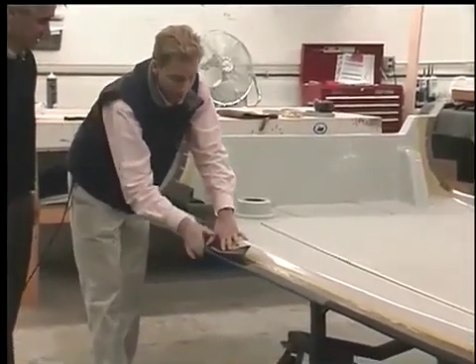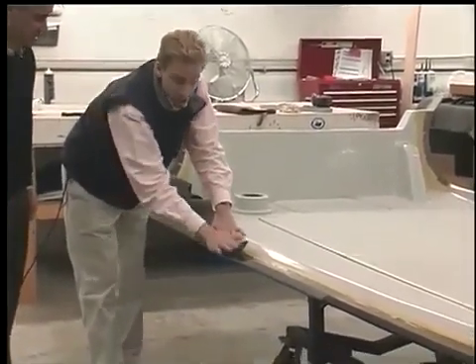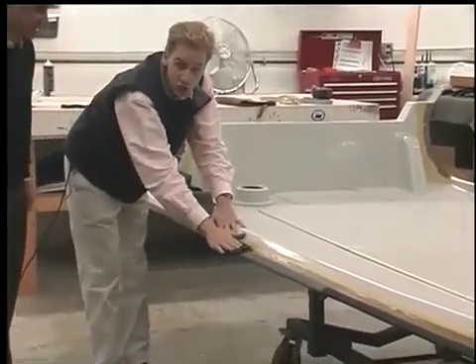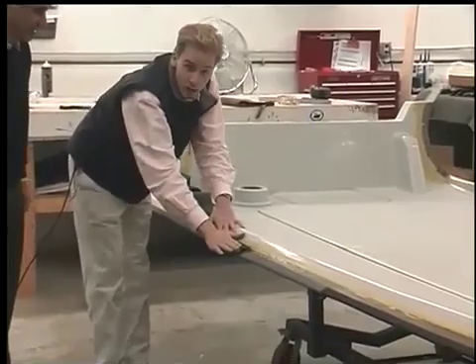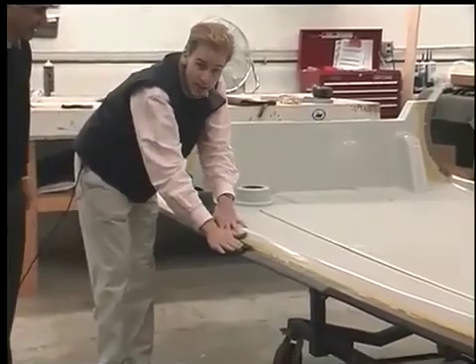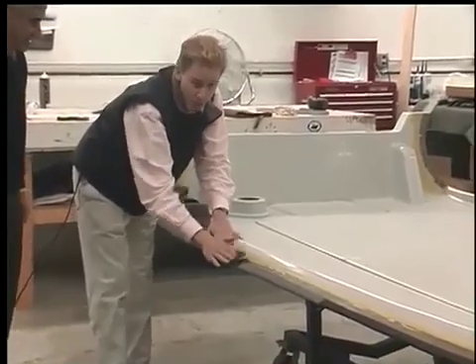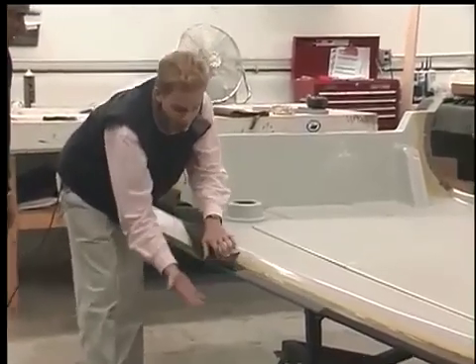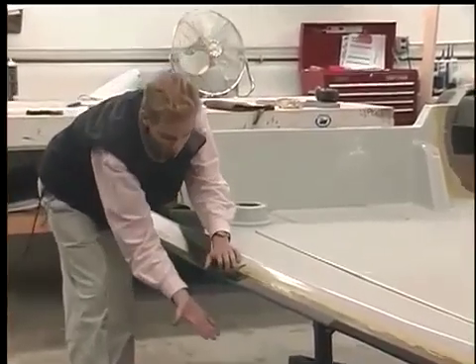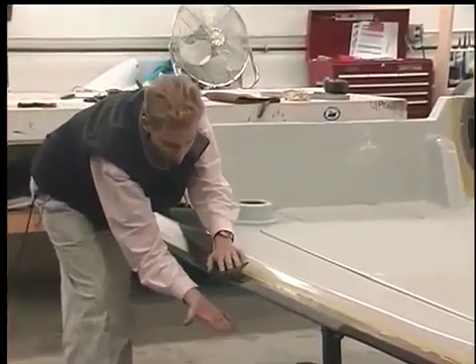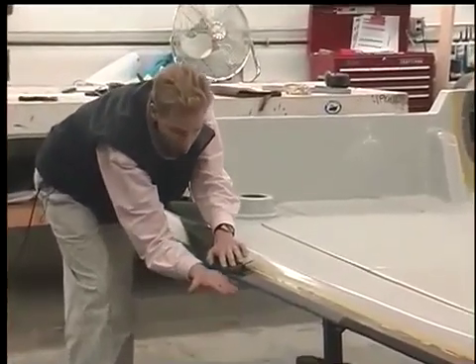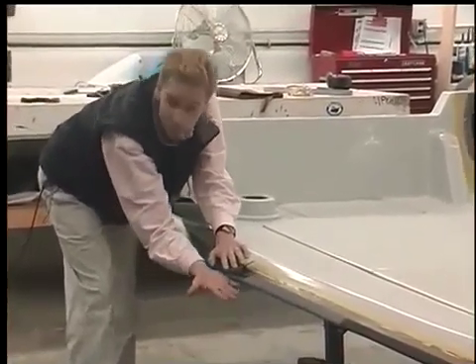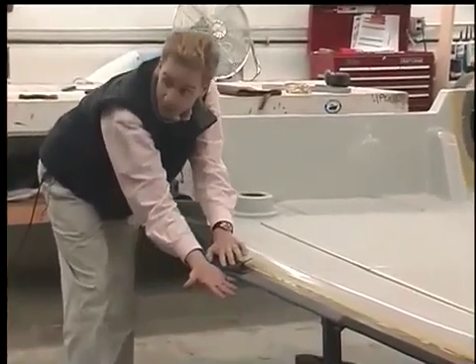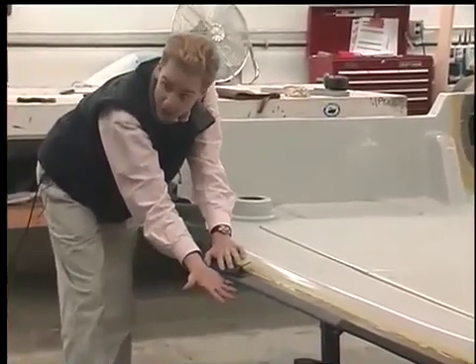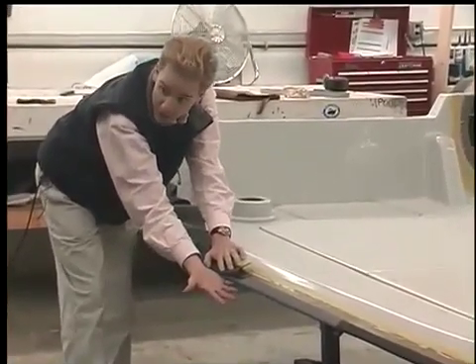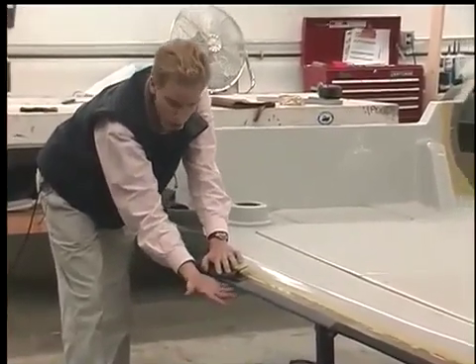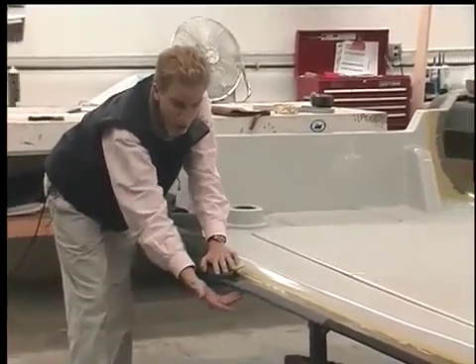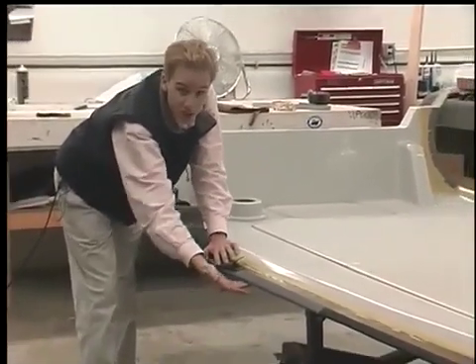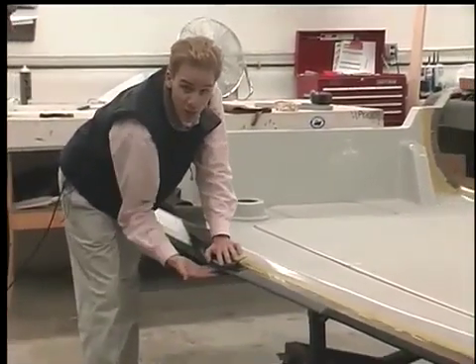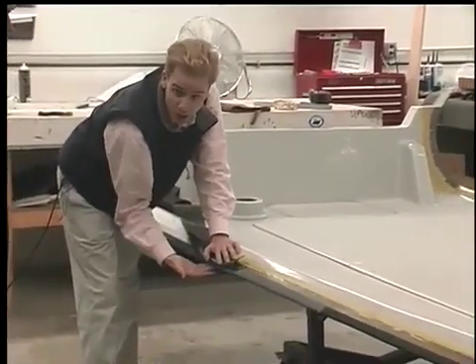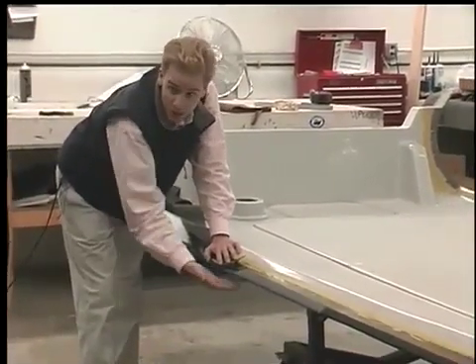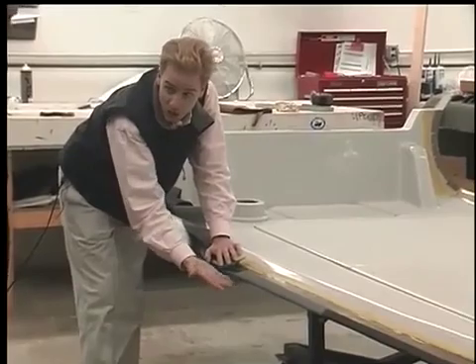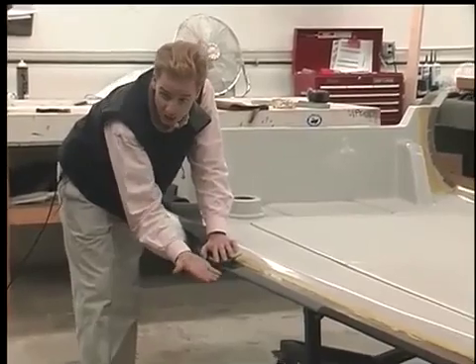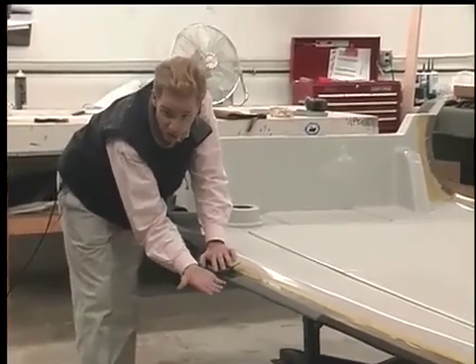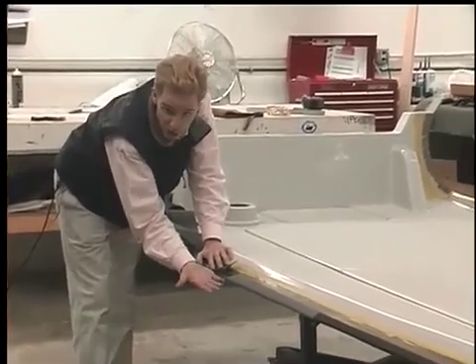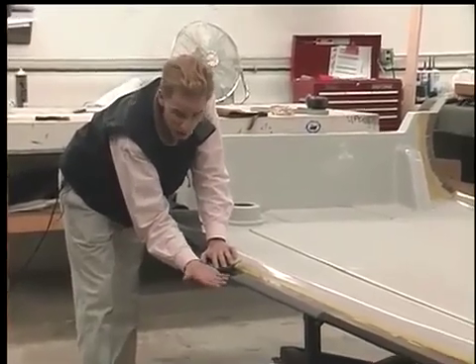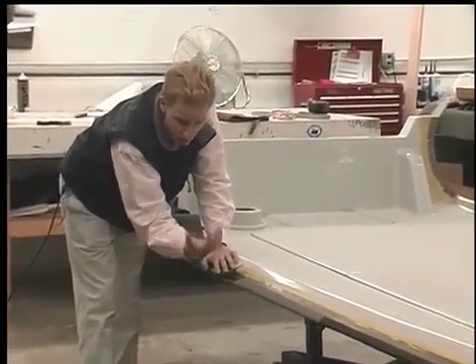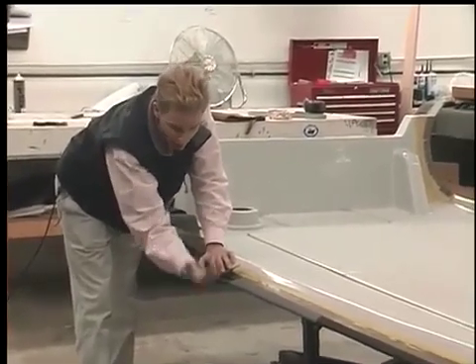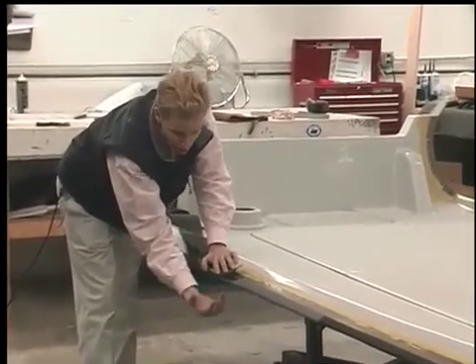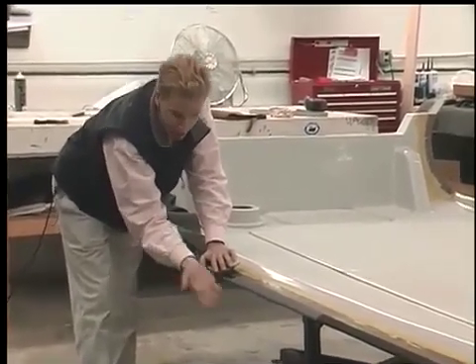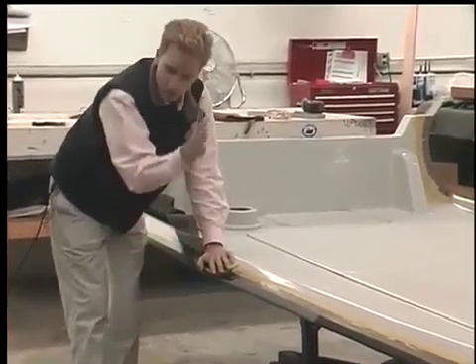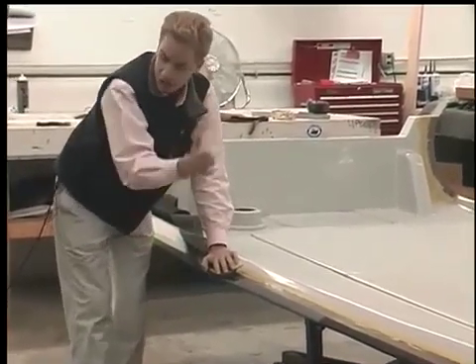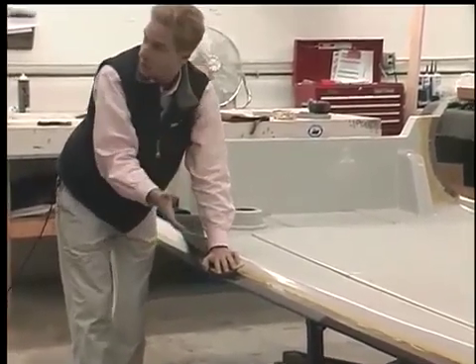Now we don't just do one attachment point. We also then attach the tube from underneath. So one that seals out water, but it also holds the tube down so it doesn't lift away.